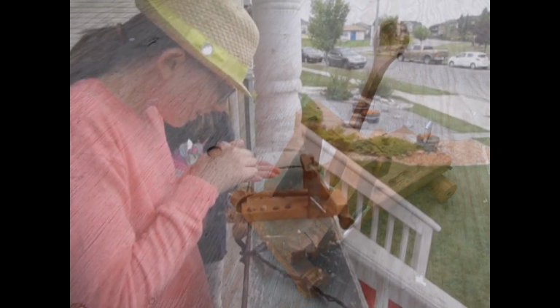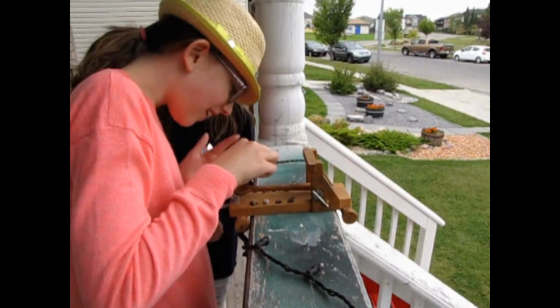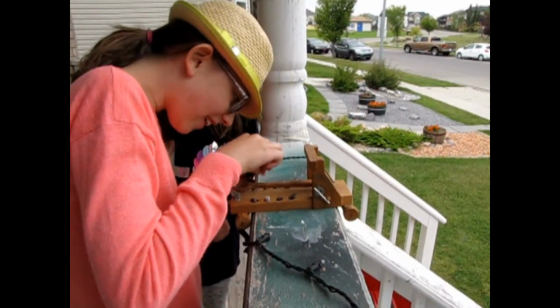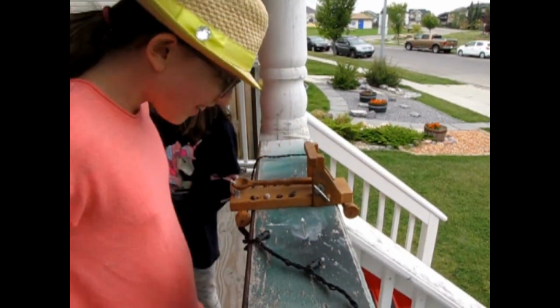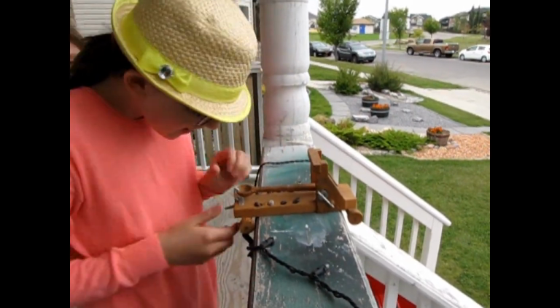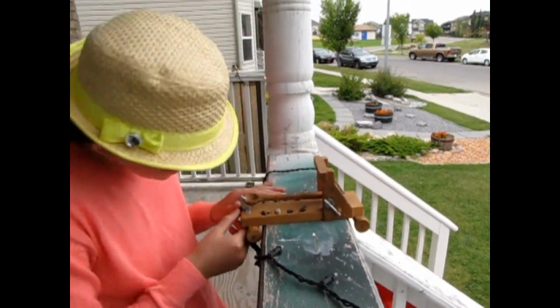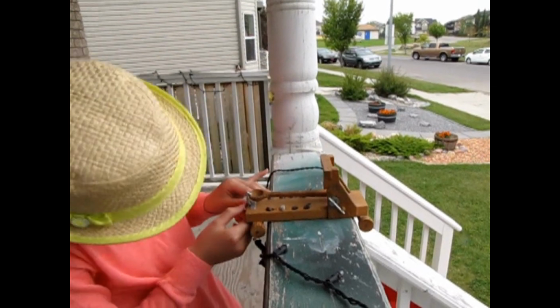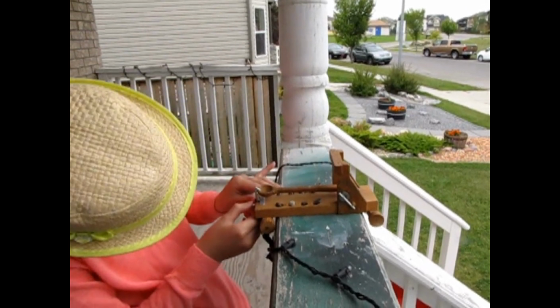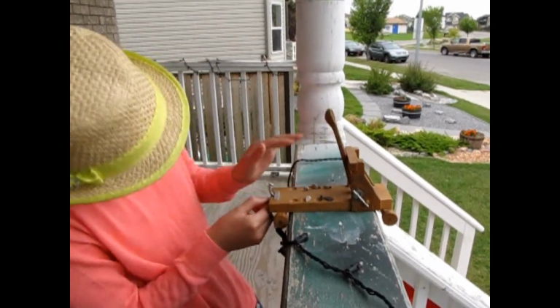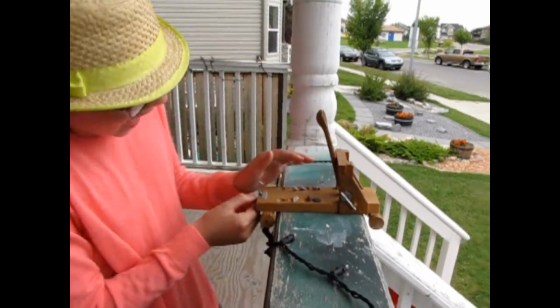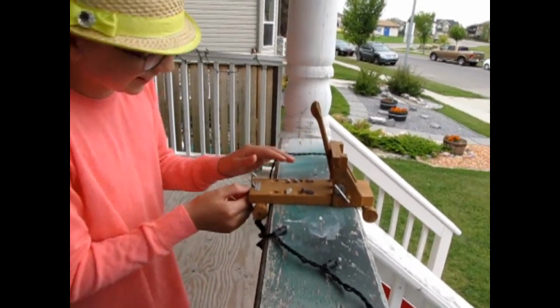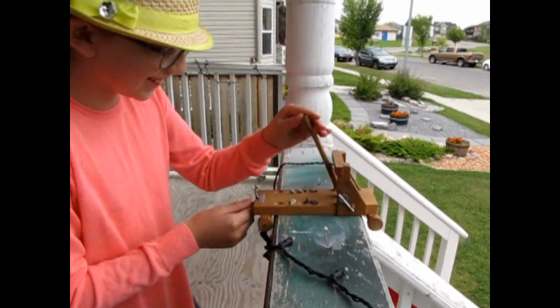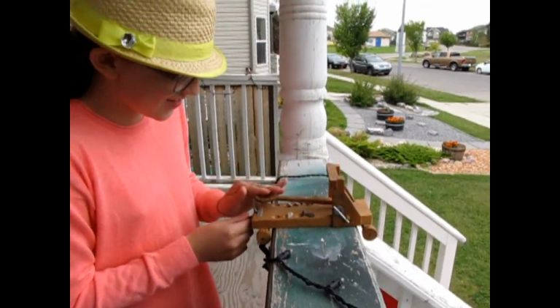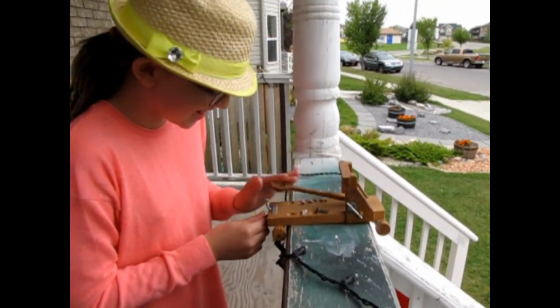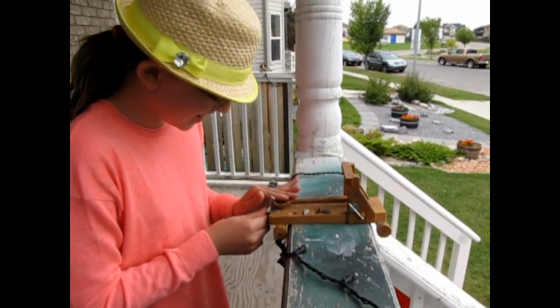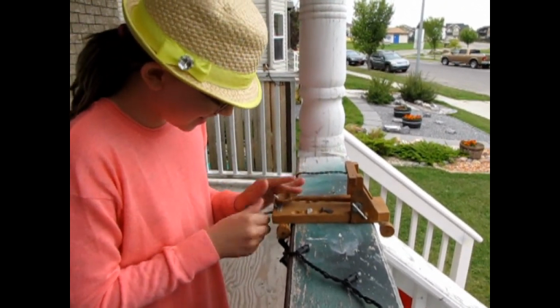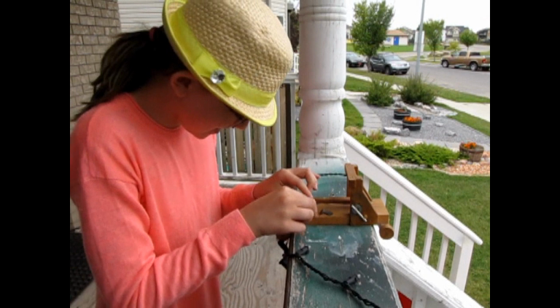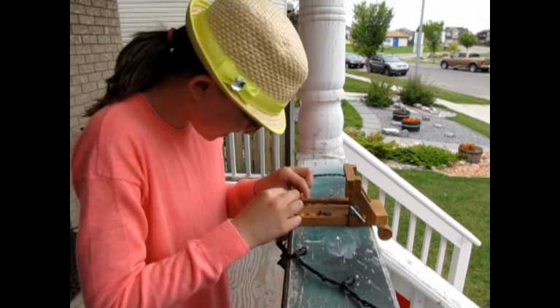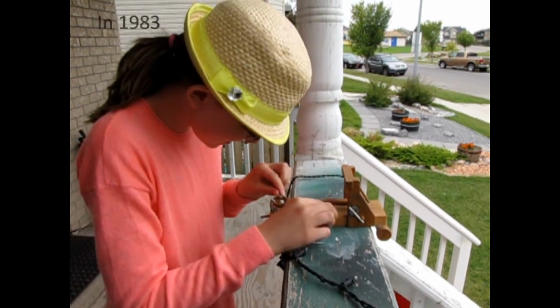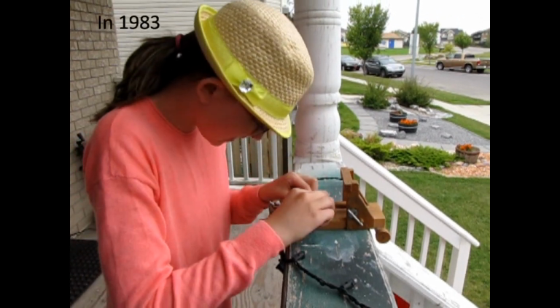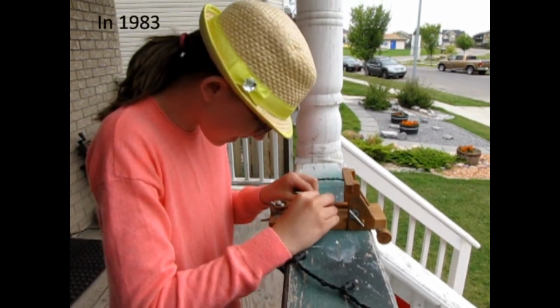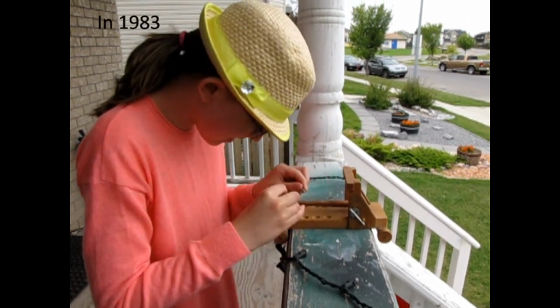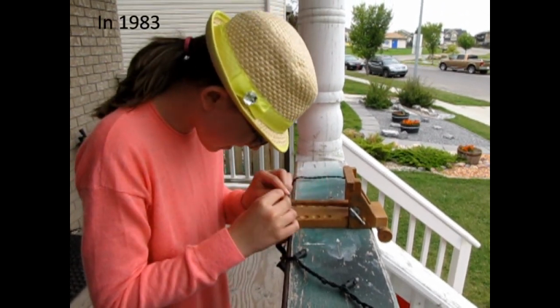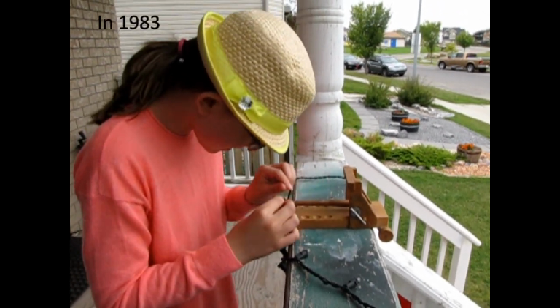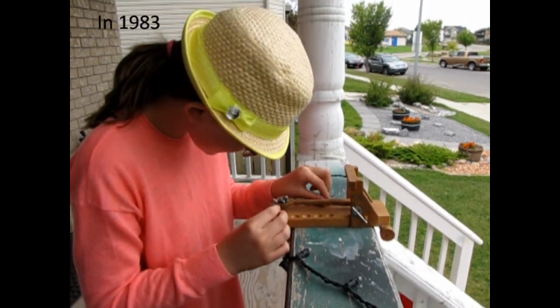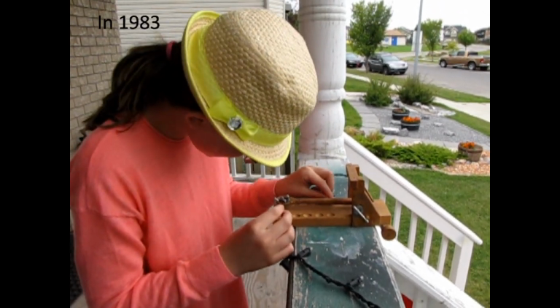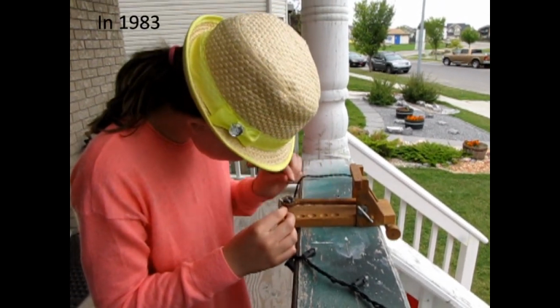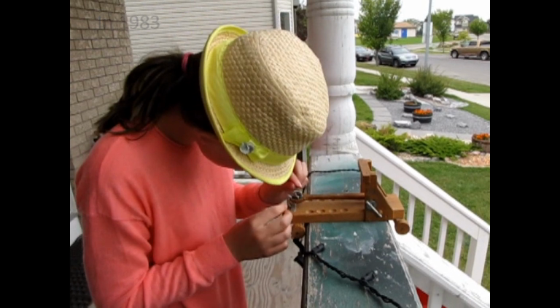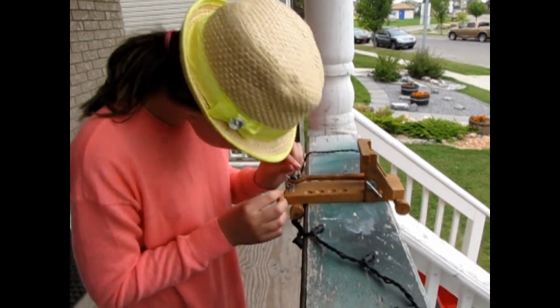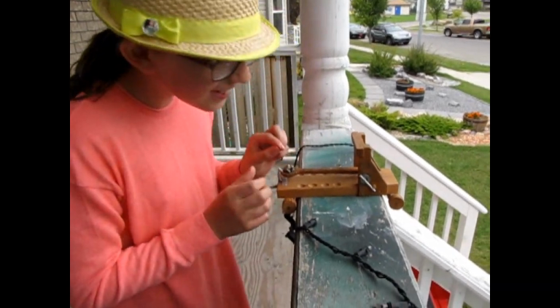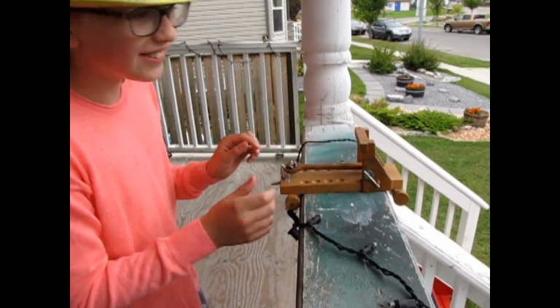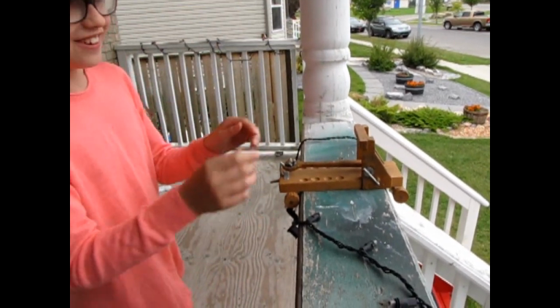Here's Rosie on her birthday — she's gonna fire the onager. My dad made this for me when I was a kid, and yeah, it's pretty intense.